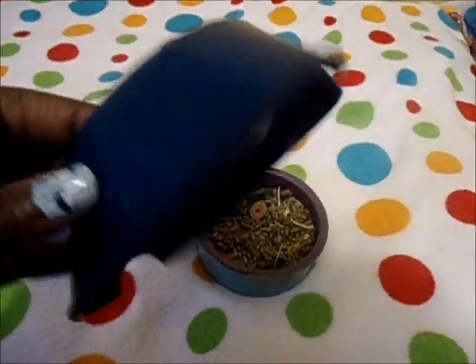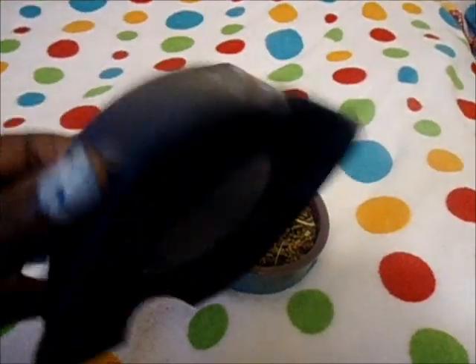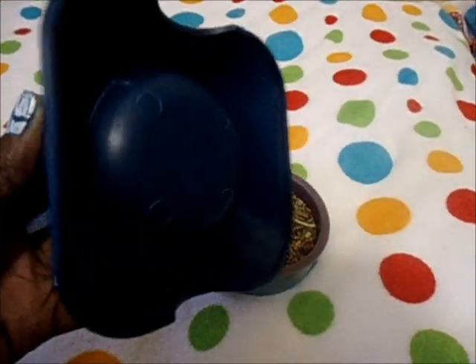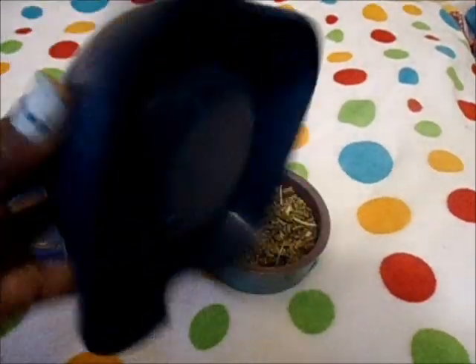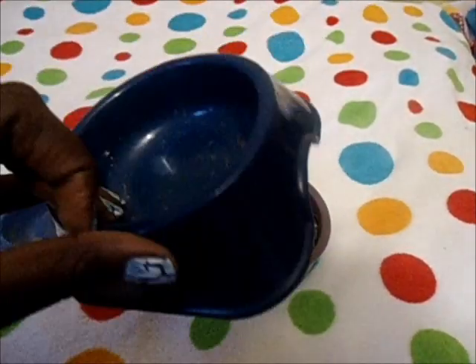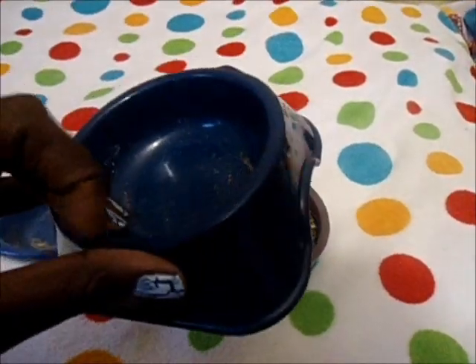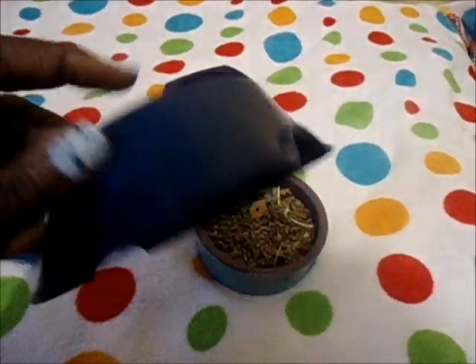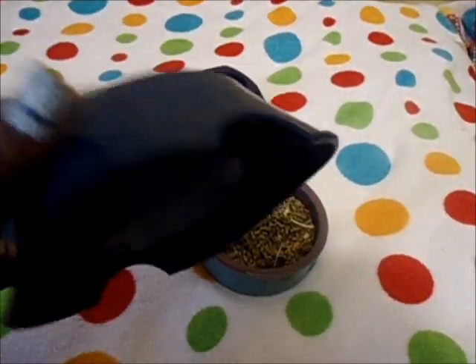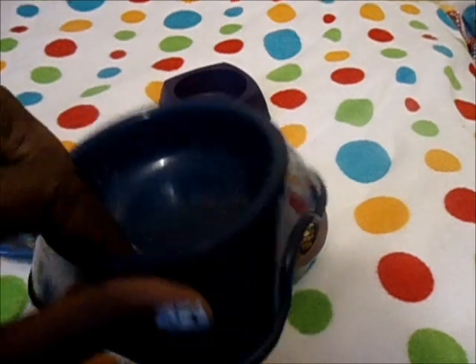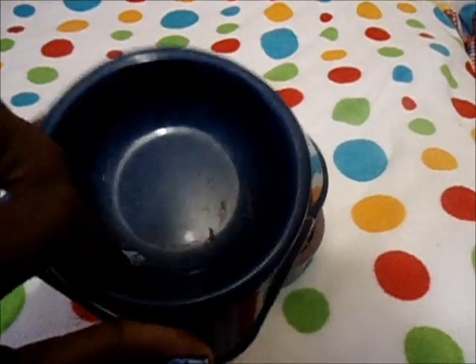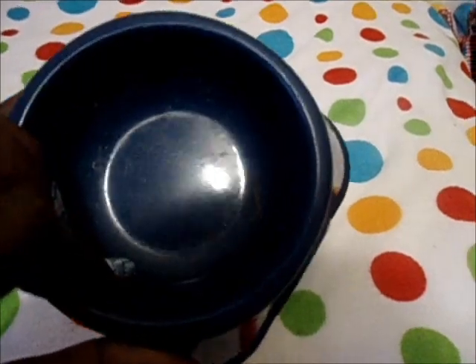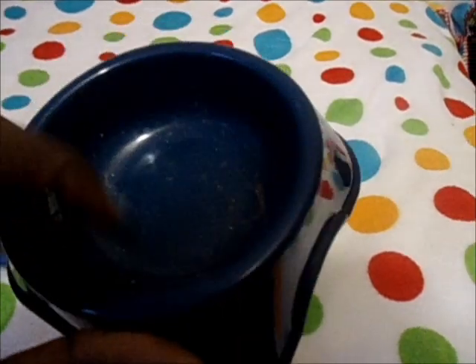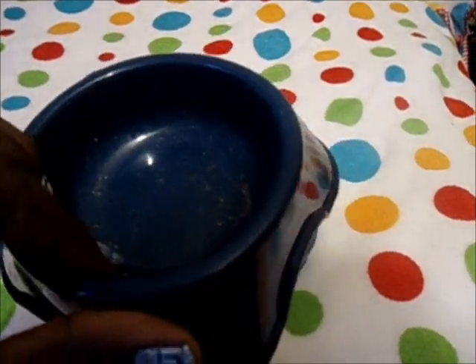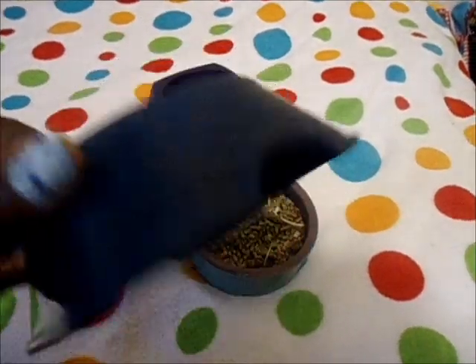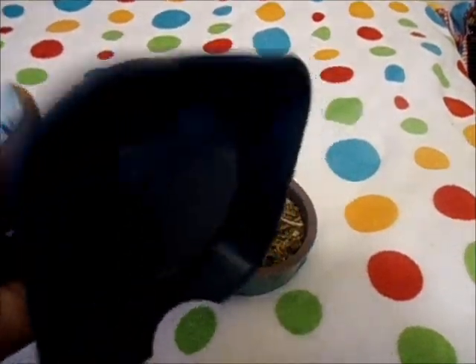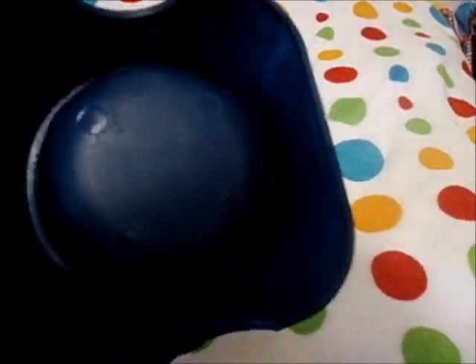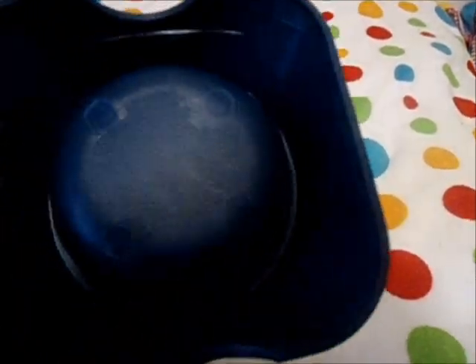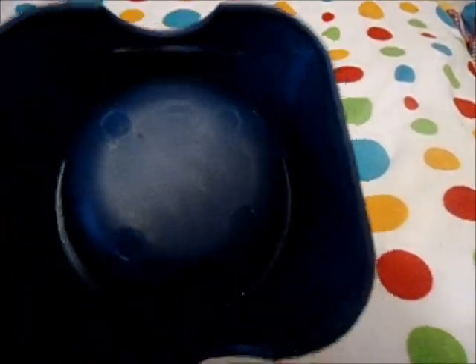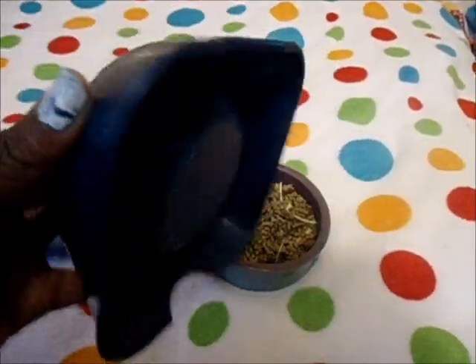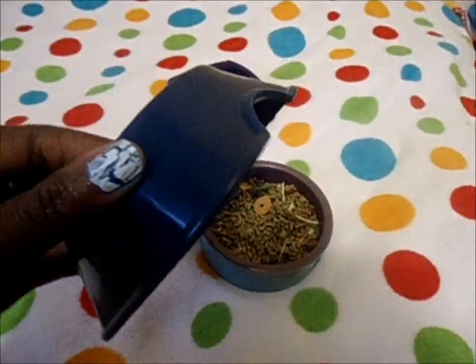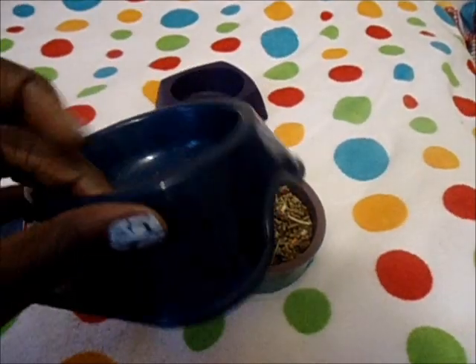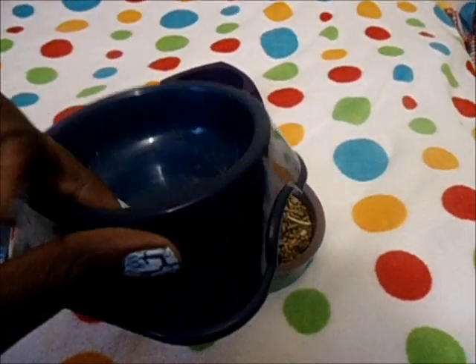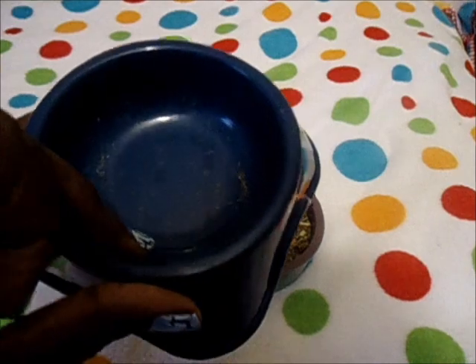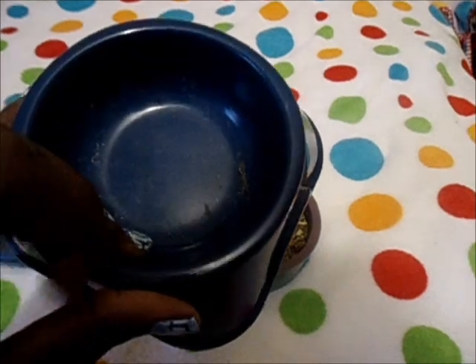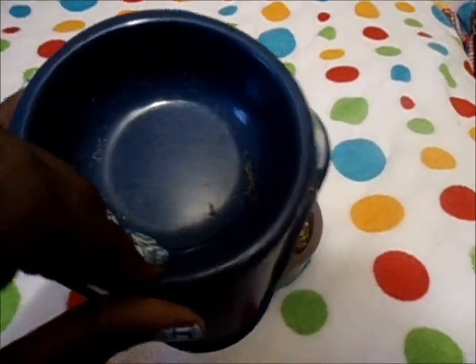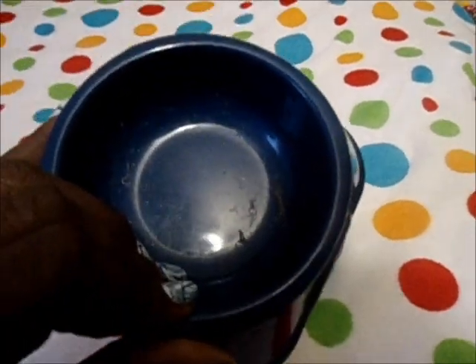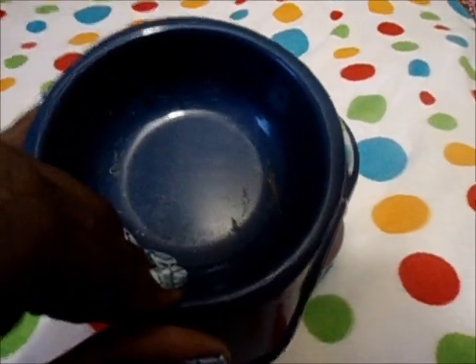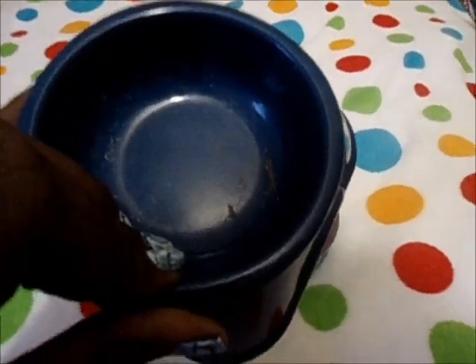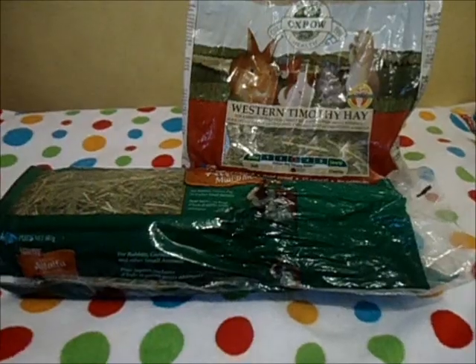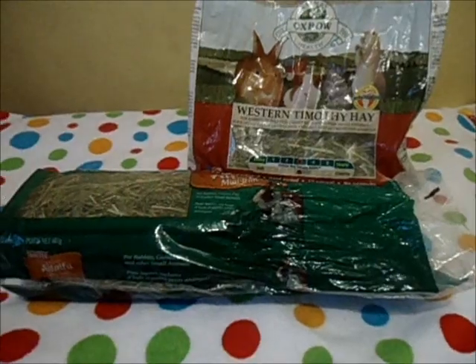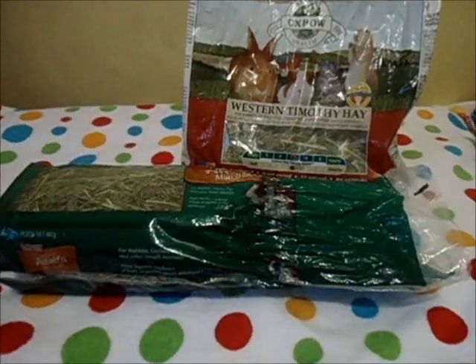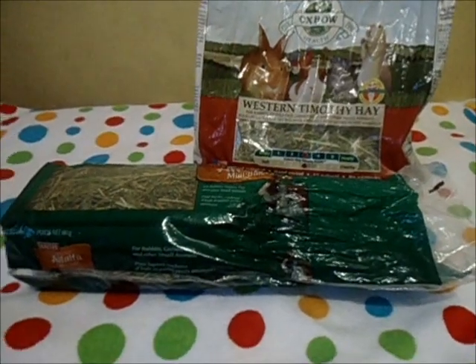Plastic bowls are ones I don't recommend. They're cheap and guinea pigs can easily tip them over and move them around the cage. Next, you're going to need hay for your guinea pigs.